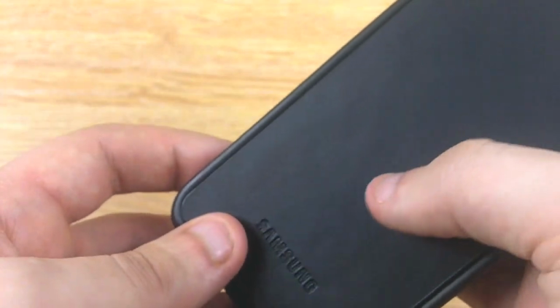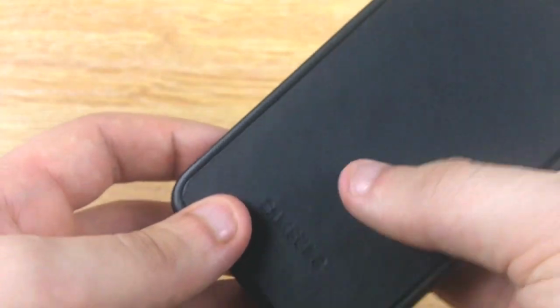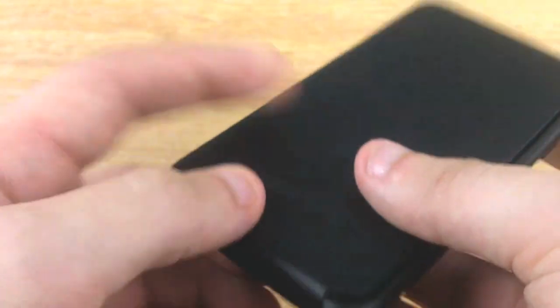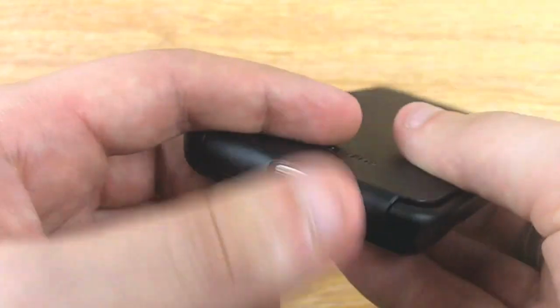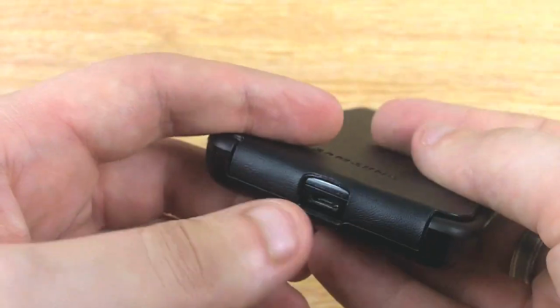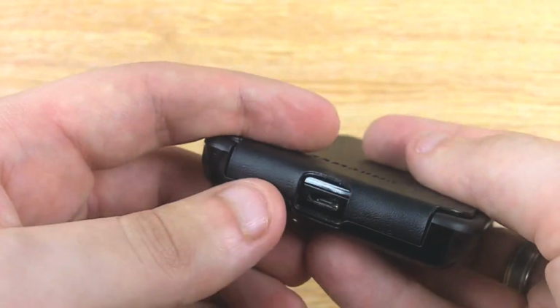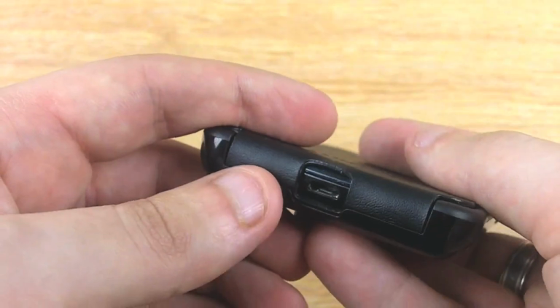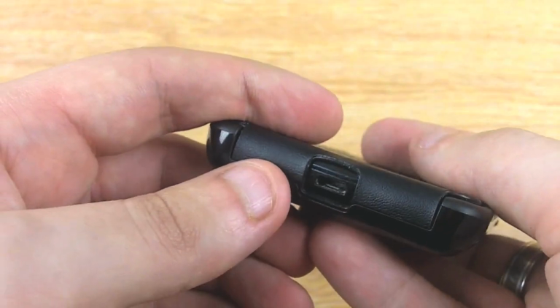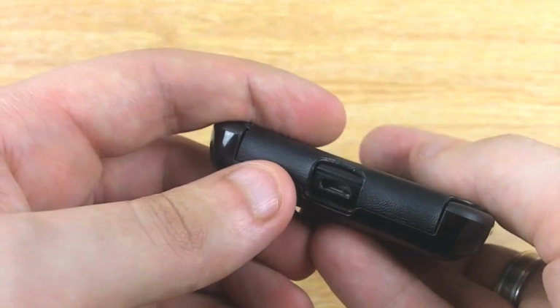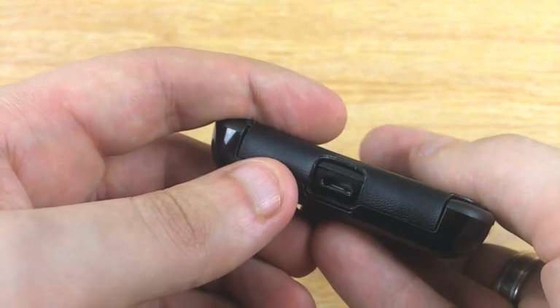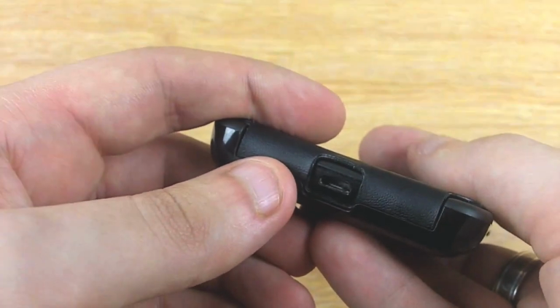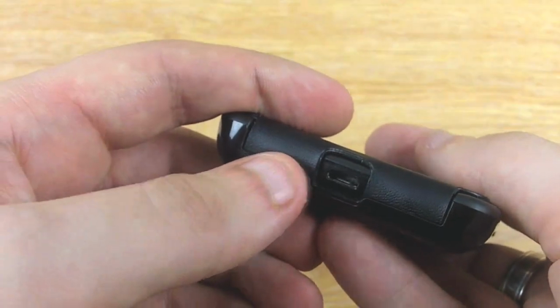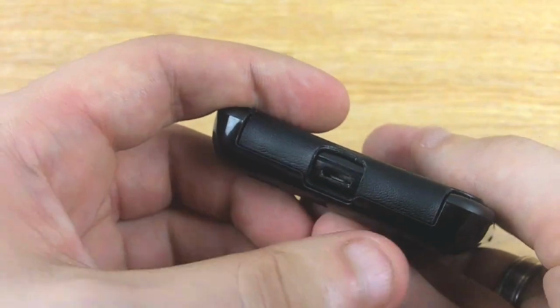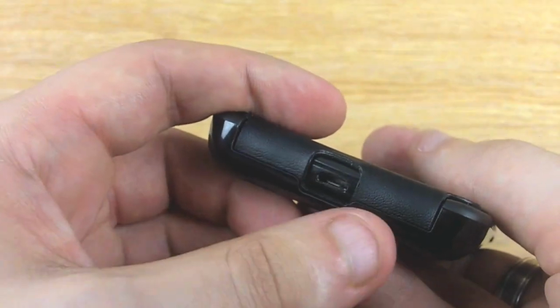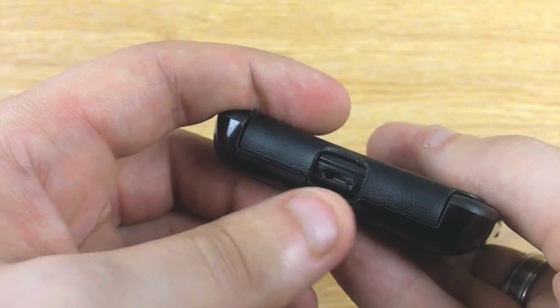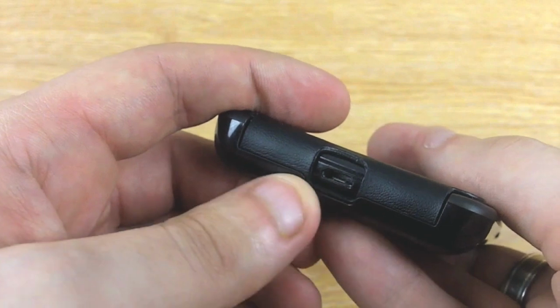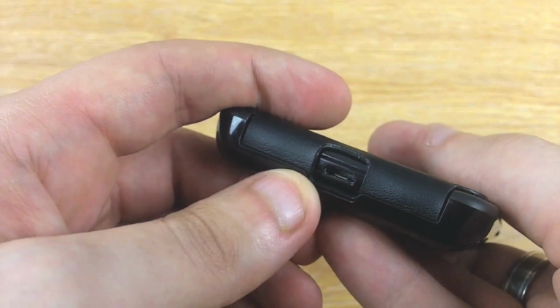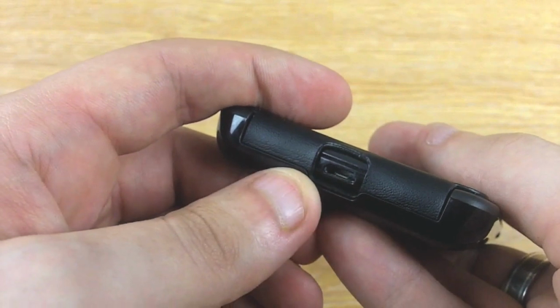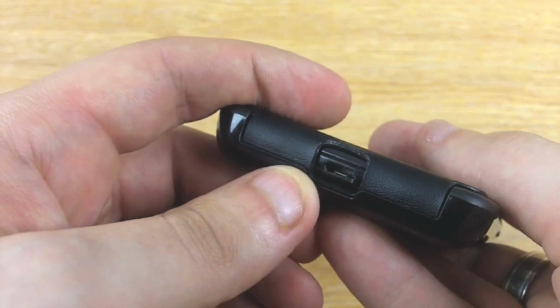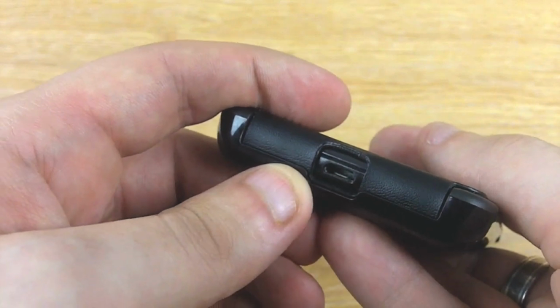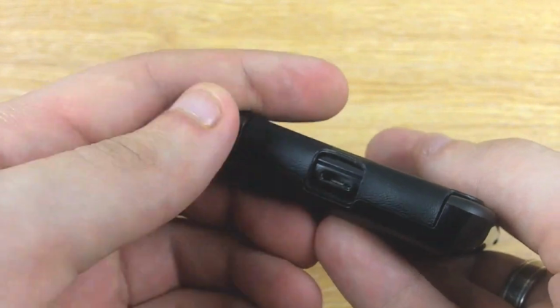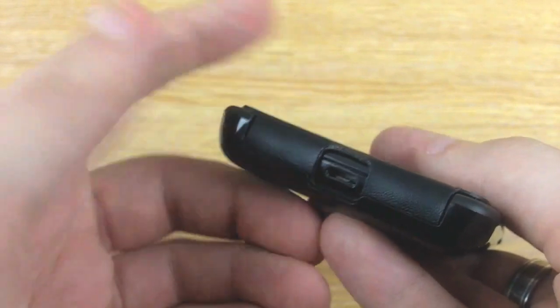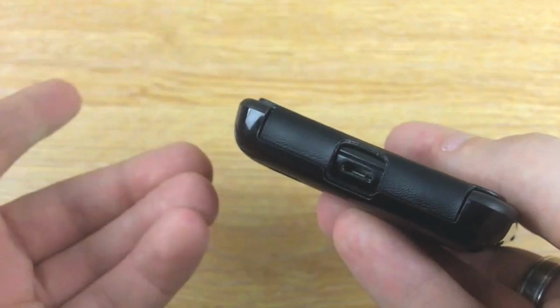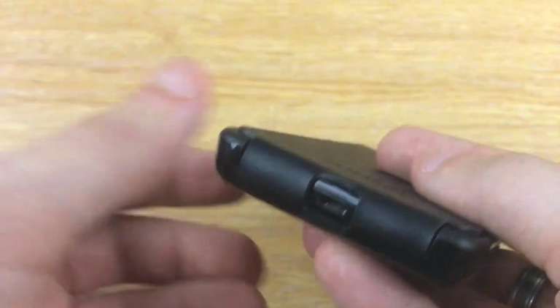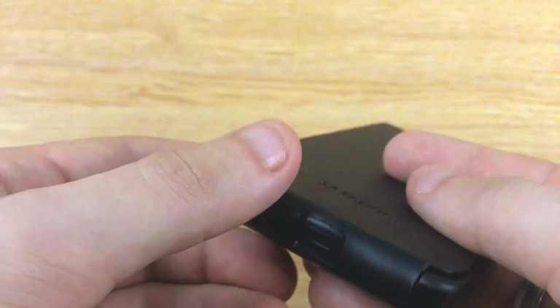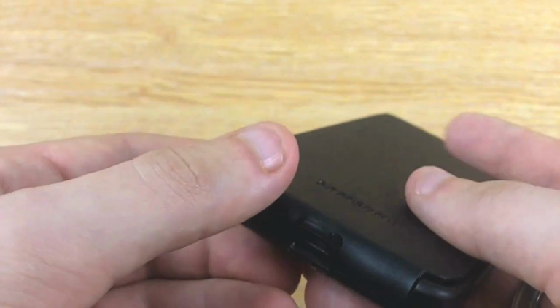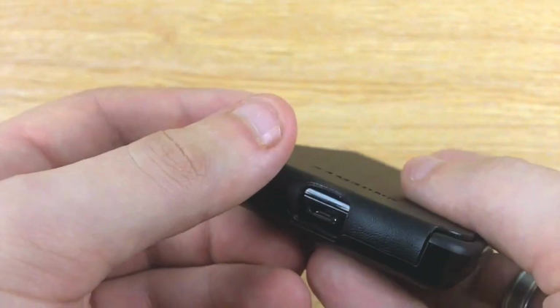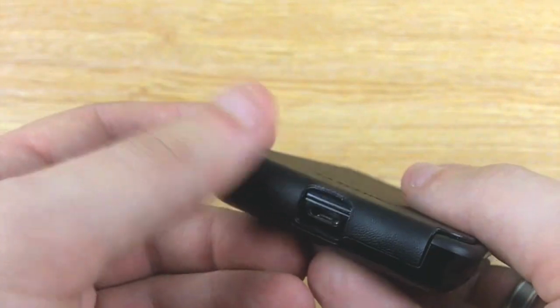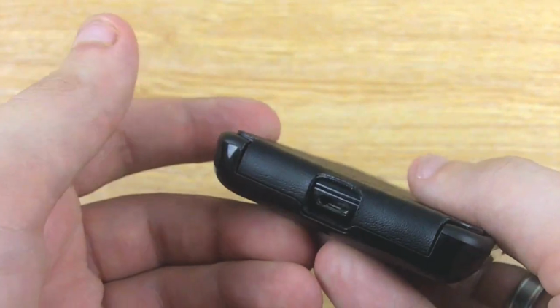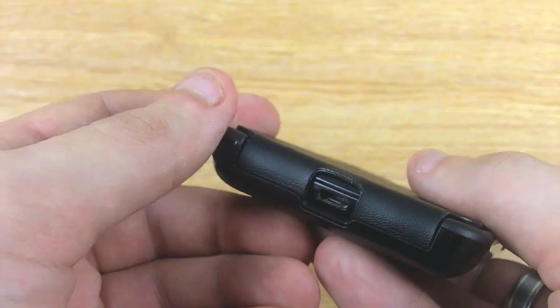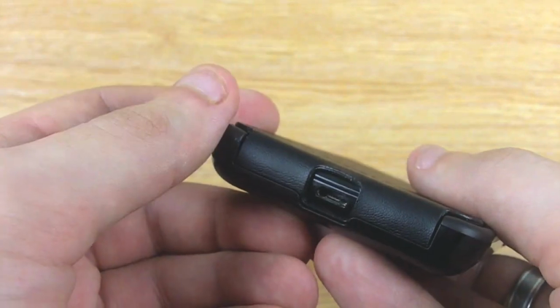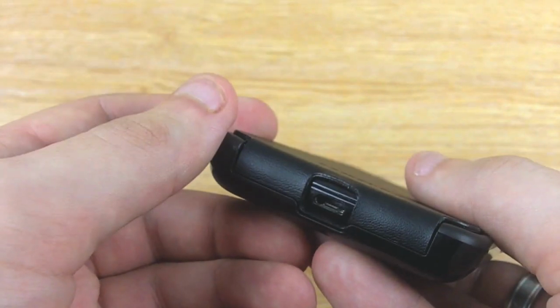Another benefit is that with this flip case, the charging cutout at the bottom means you don't have to take the case off, or even open it, to charge your phone.